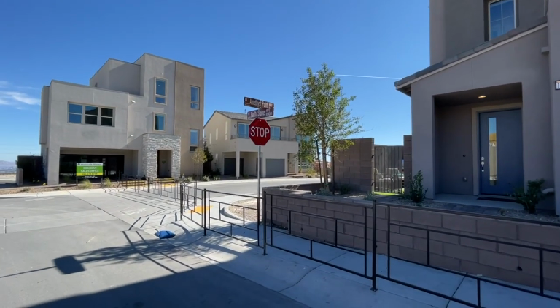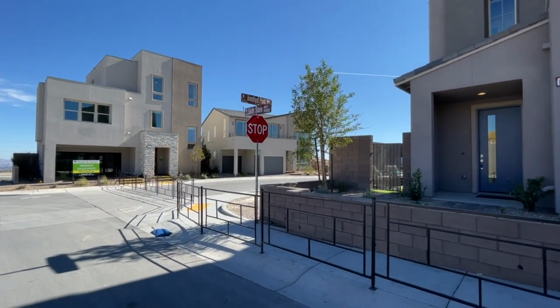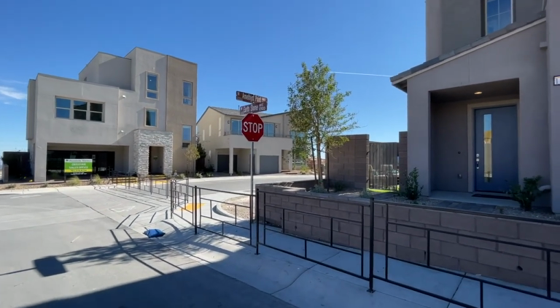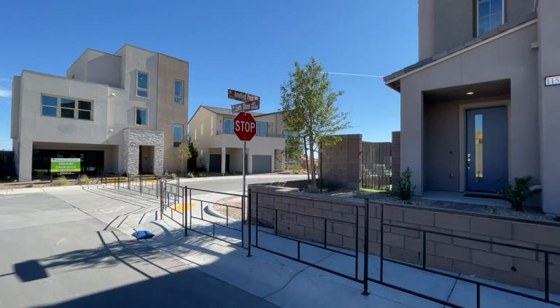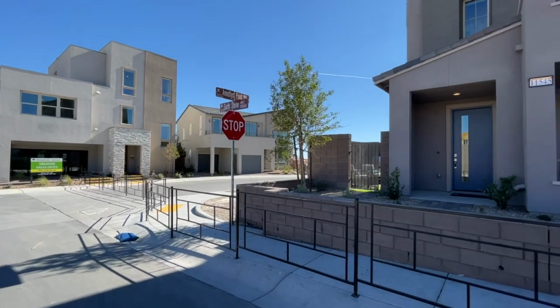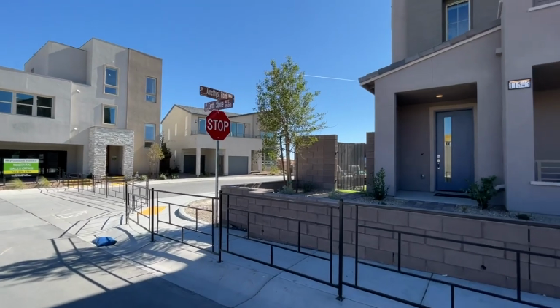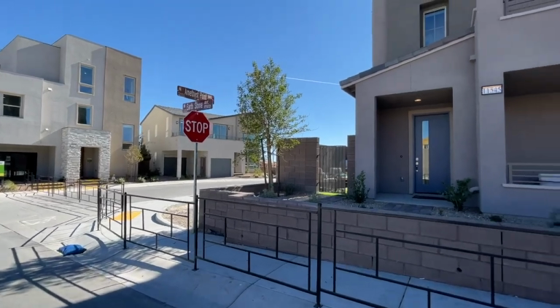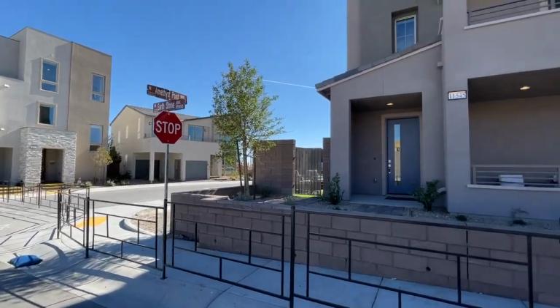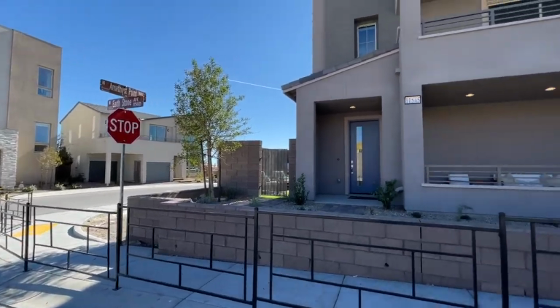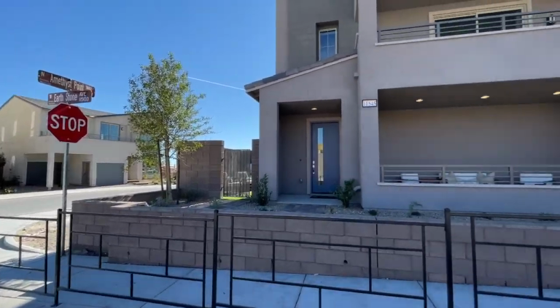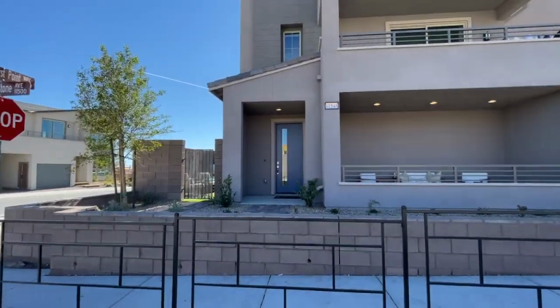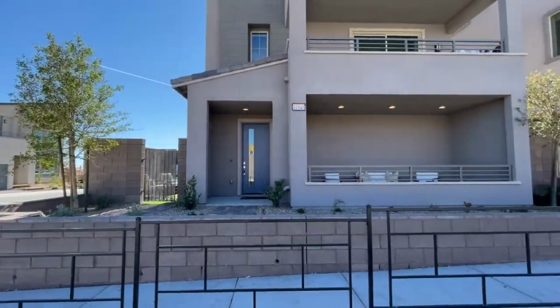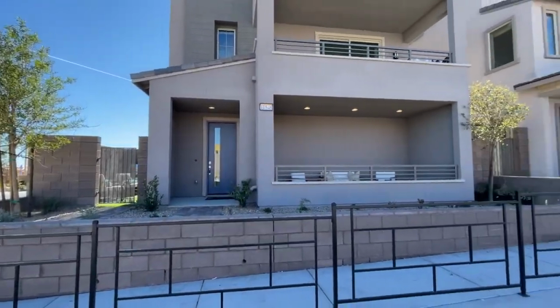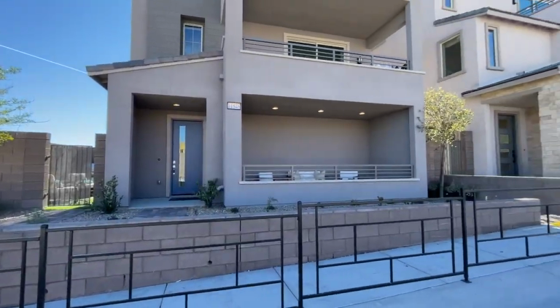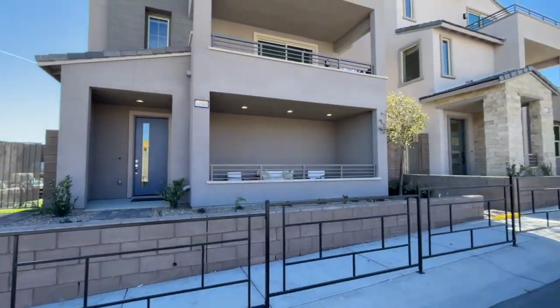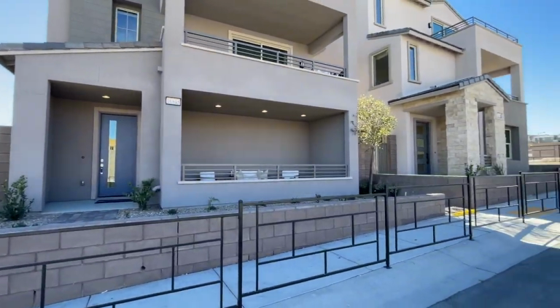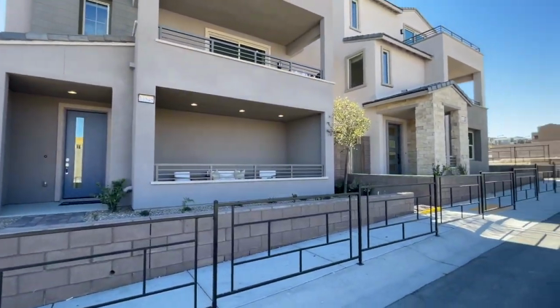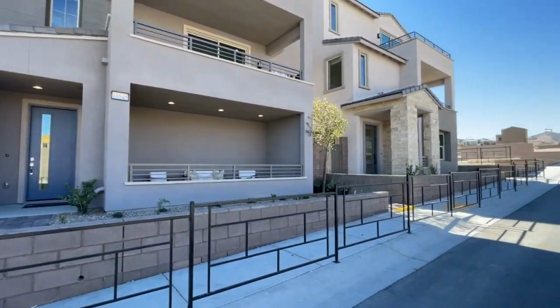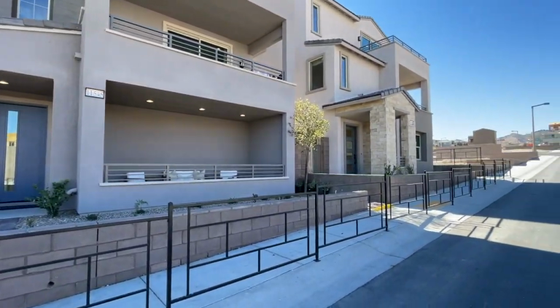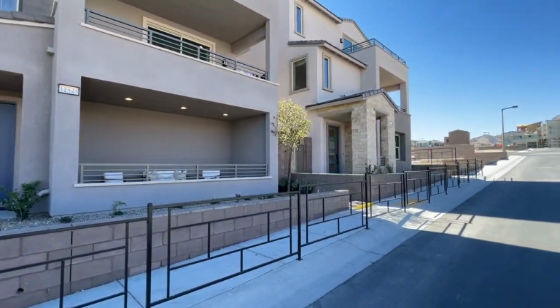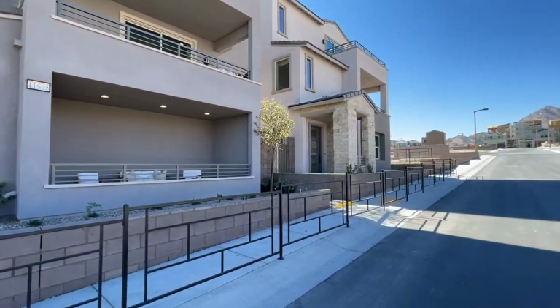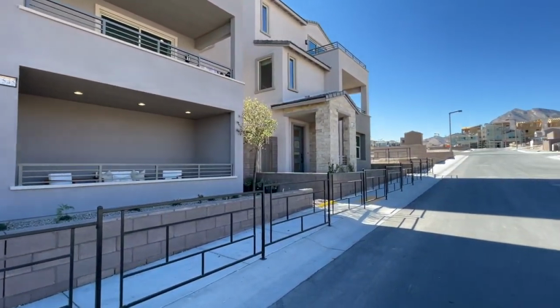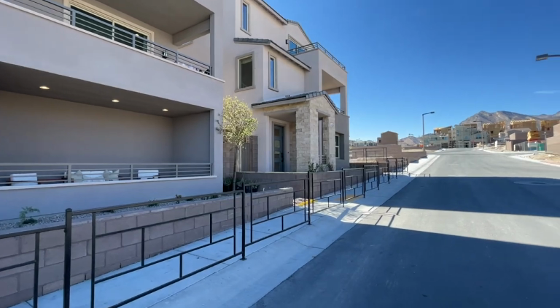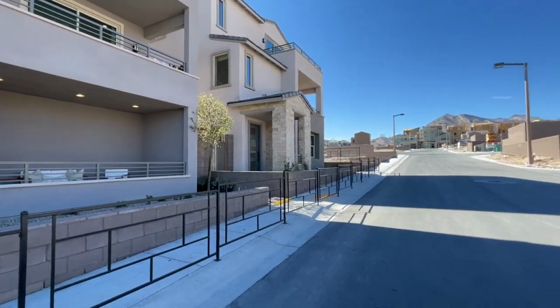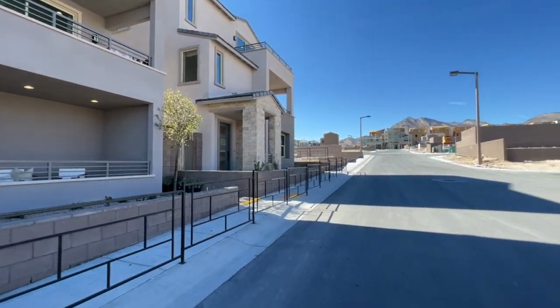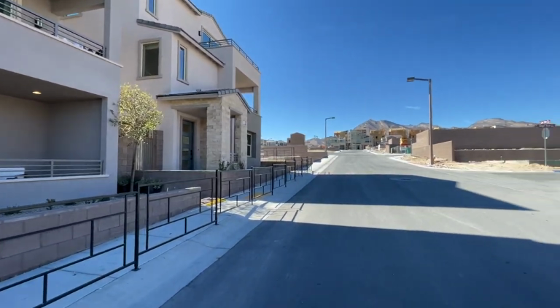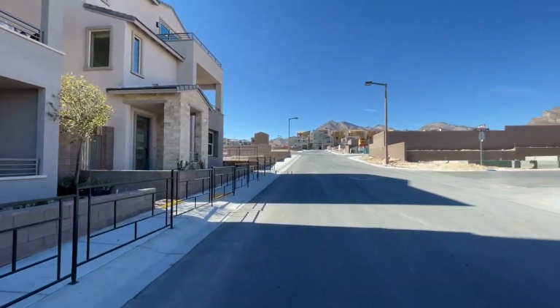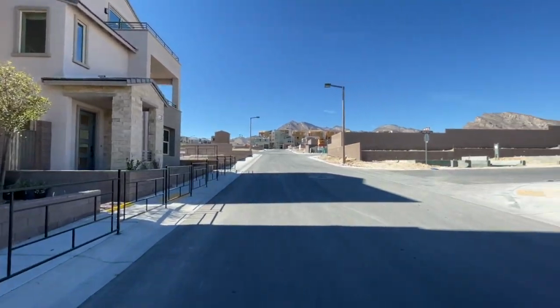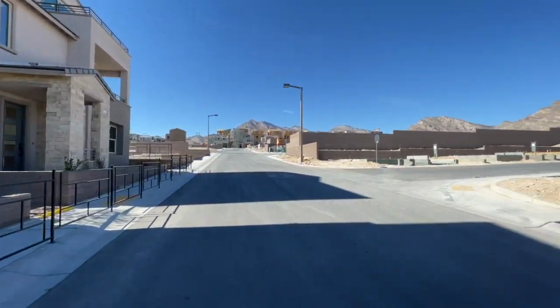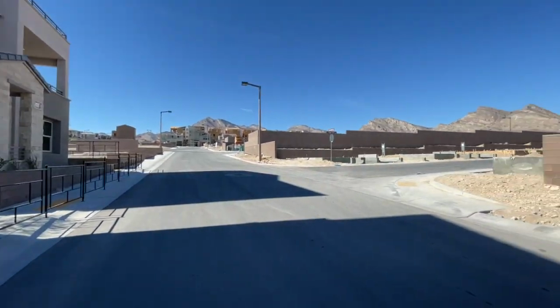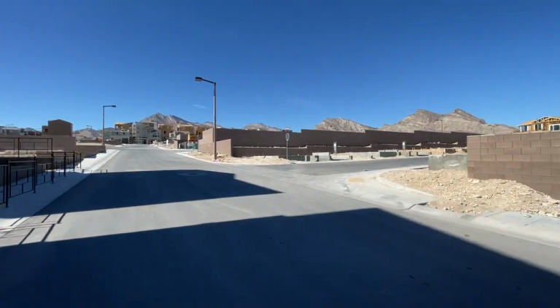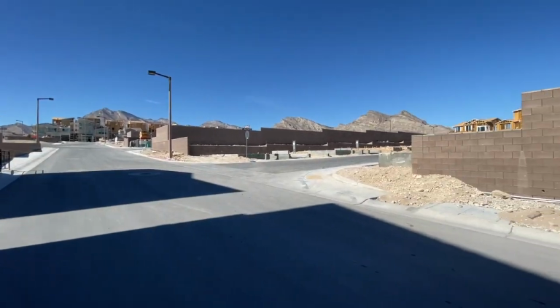They have been selling since May or so, but their model homes just recently opened up, so I thought it would be a good time to take a peek.